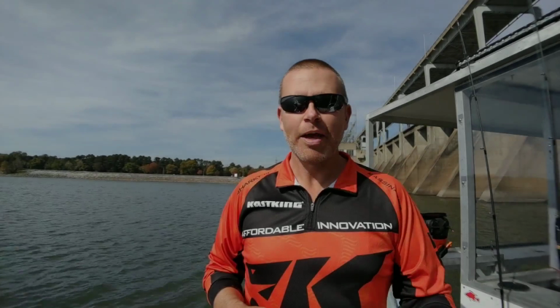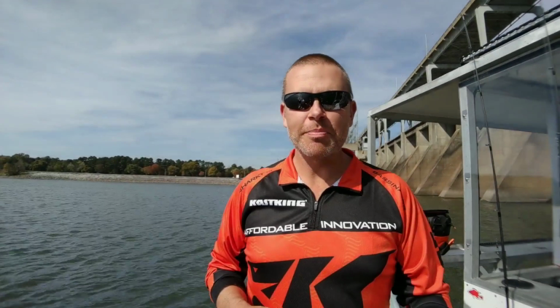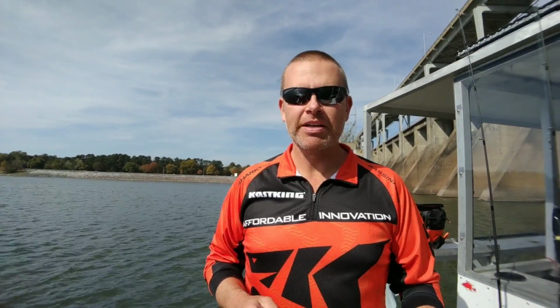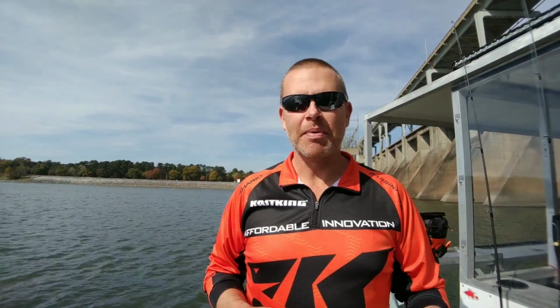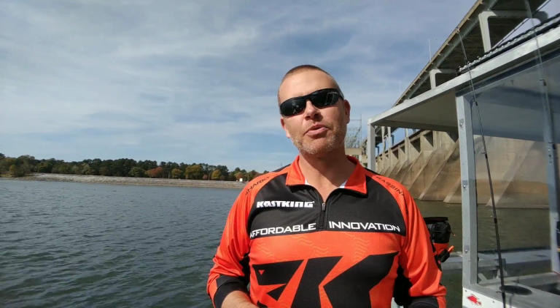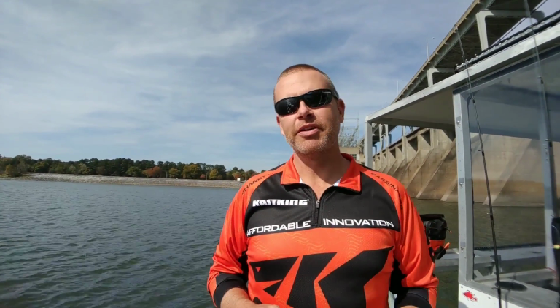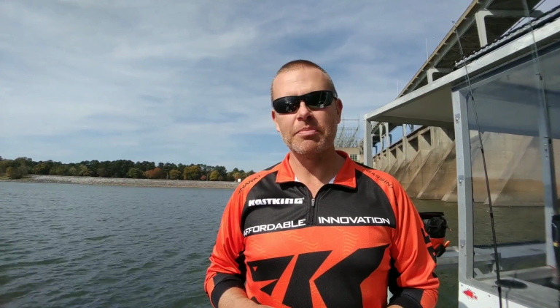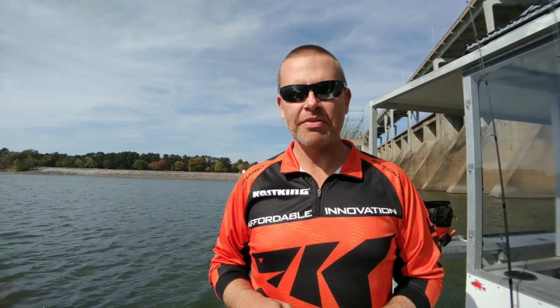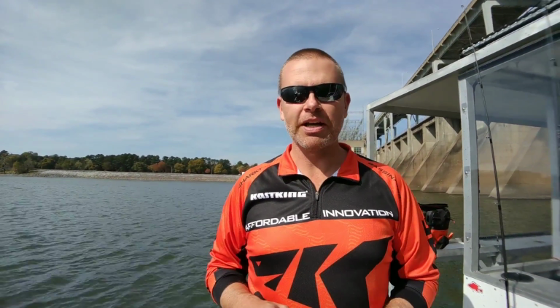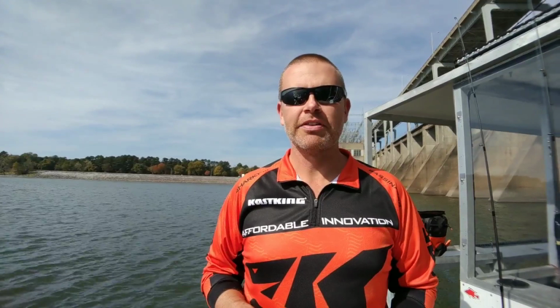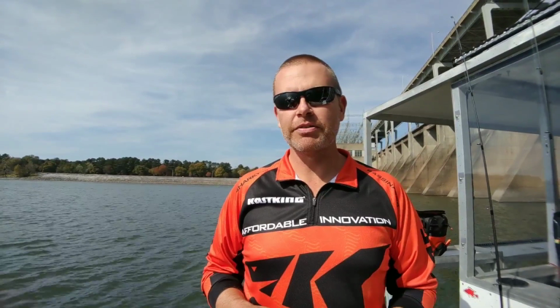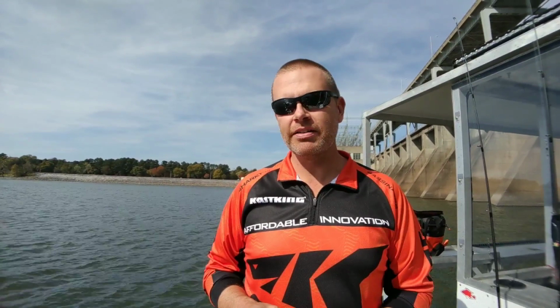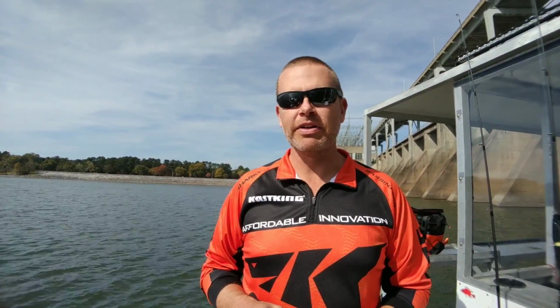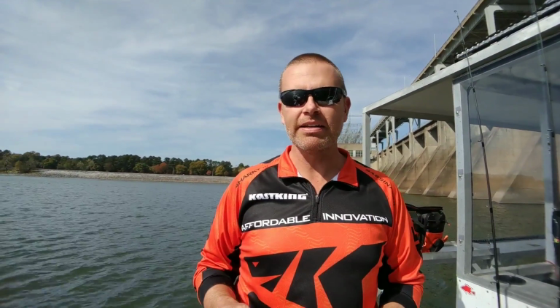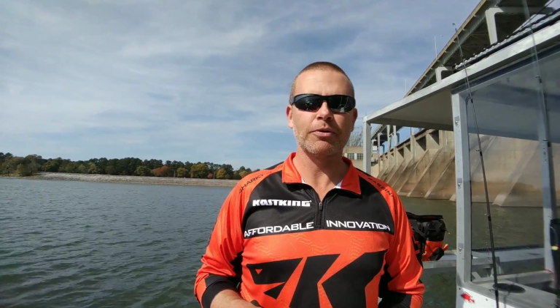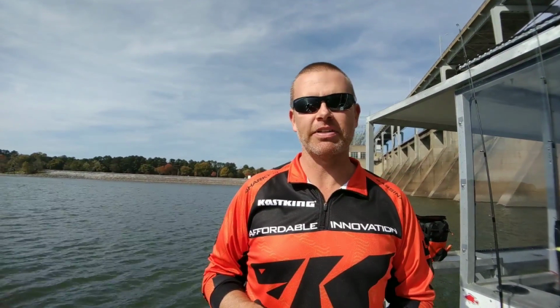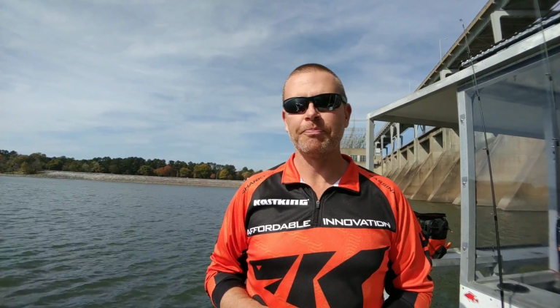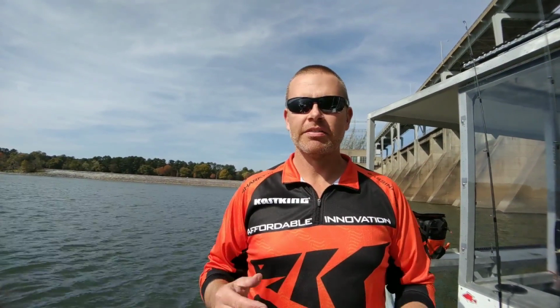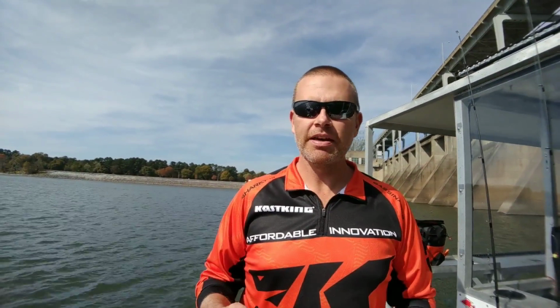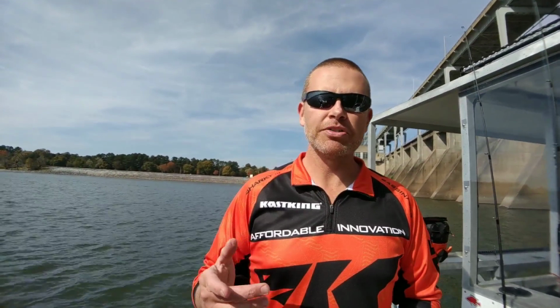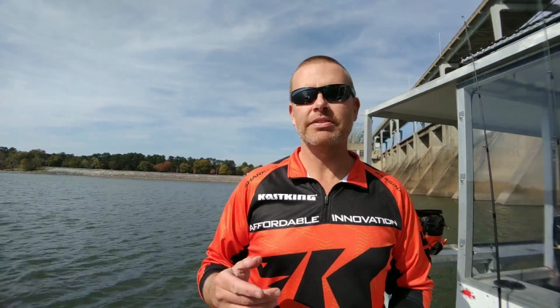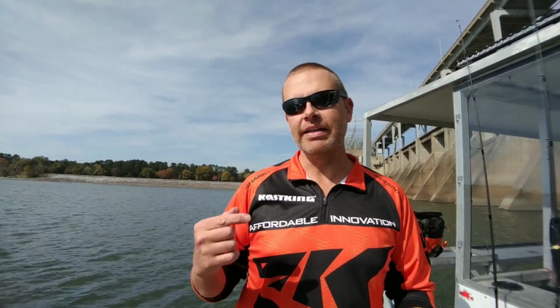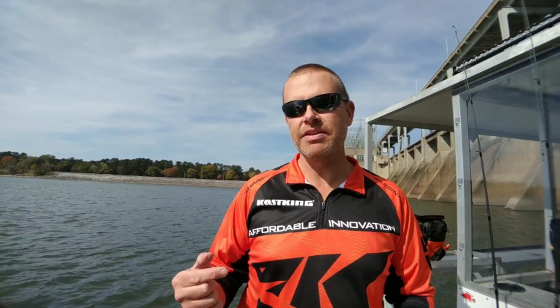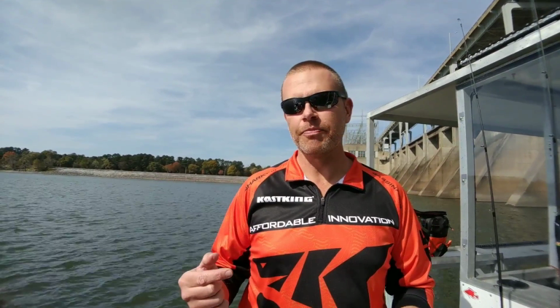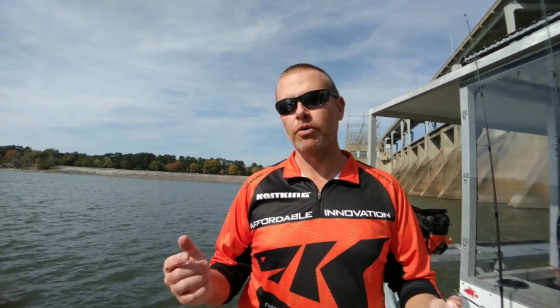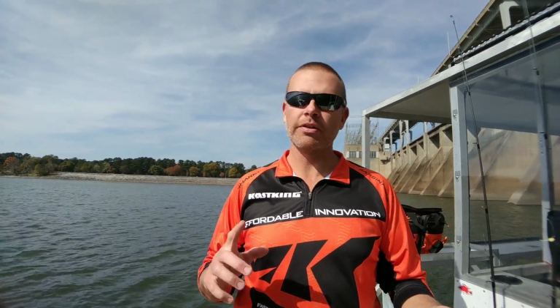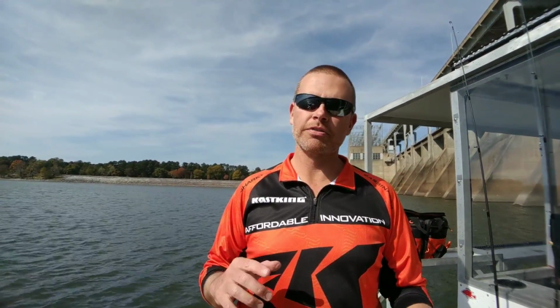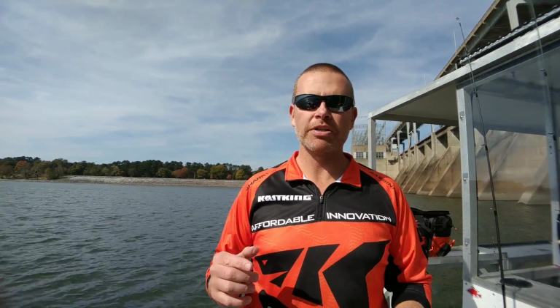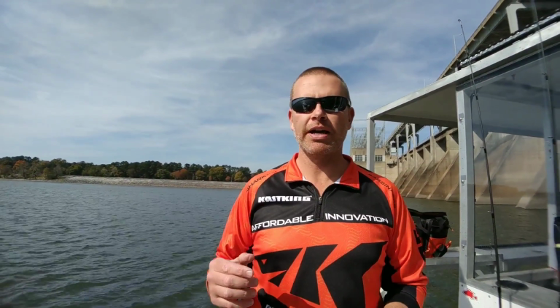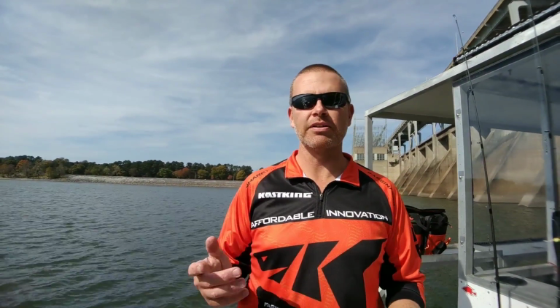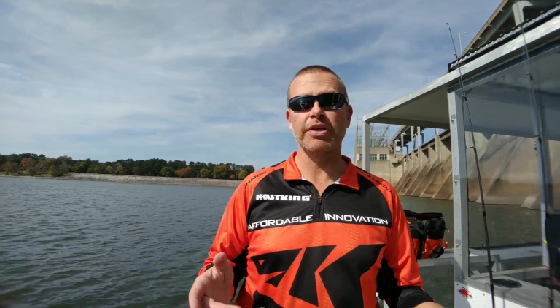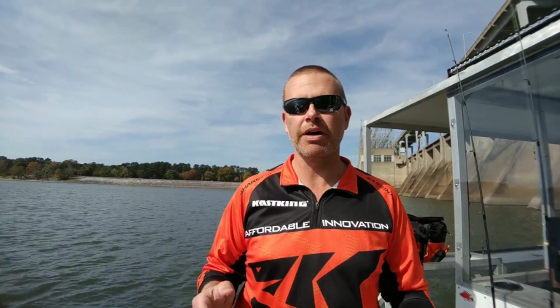Hey, what's up everybody? My name is Quentin, and you're watching Mid-South Outdoor Life, the channel dedicated to living an active and outdoor lifestyle. Today I'm going to show you how to tie an easy snell, or in other words, how to snell a hook the easy way.